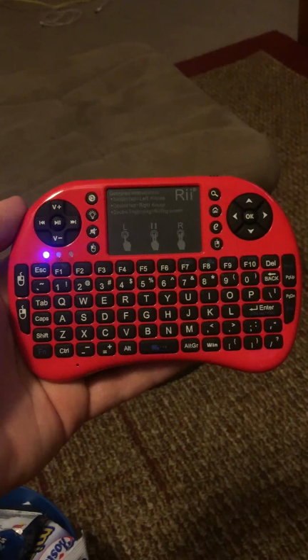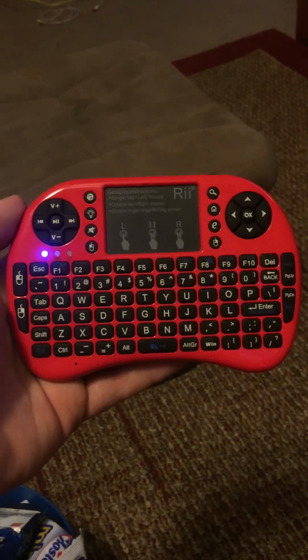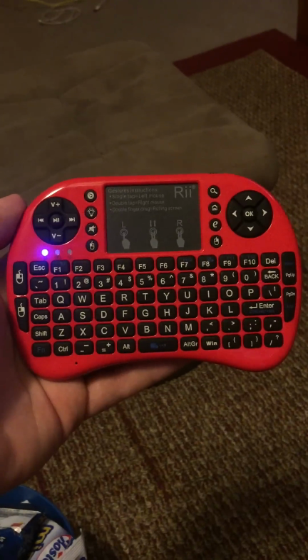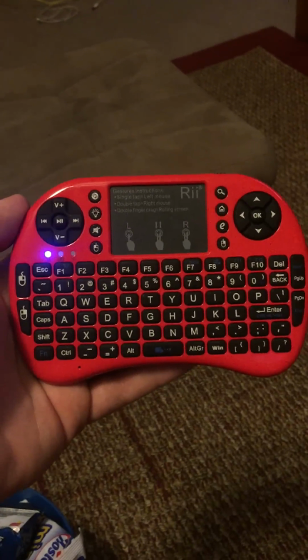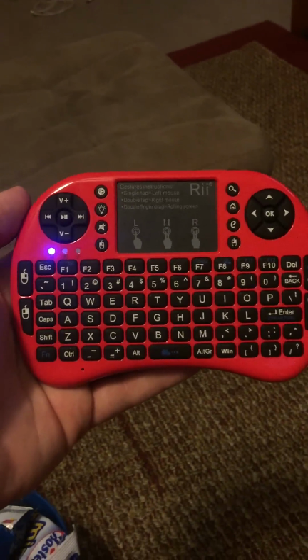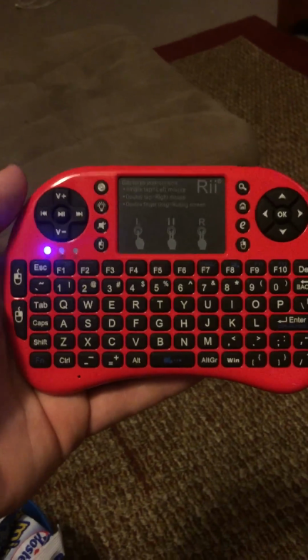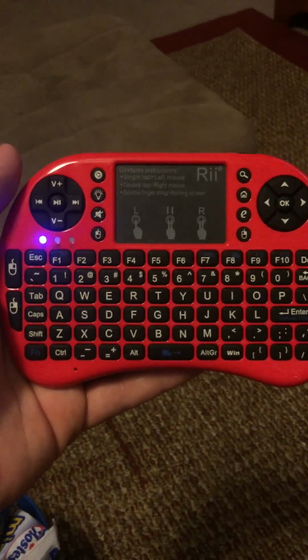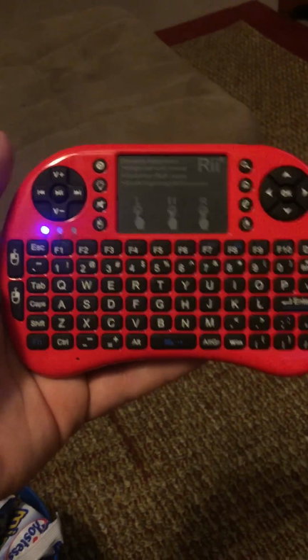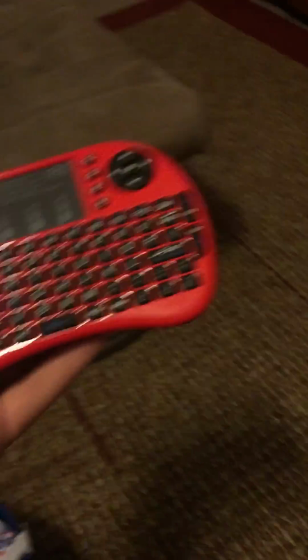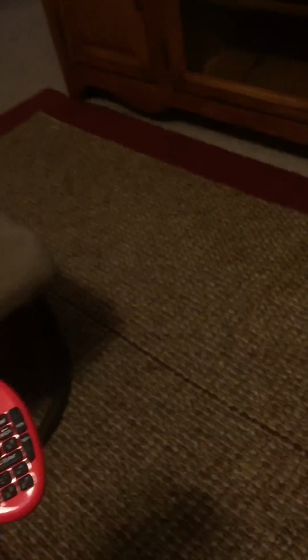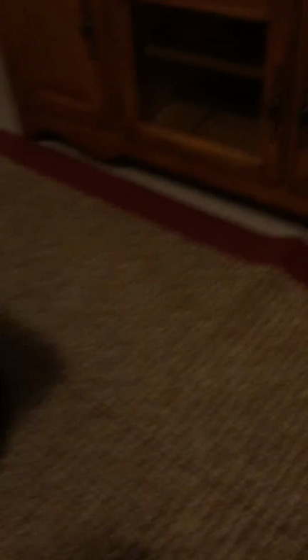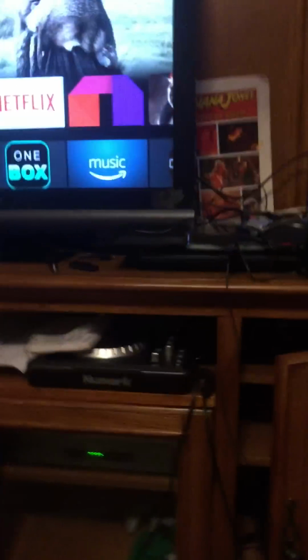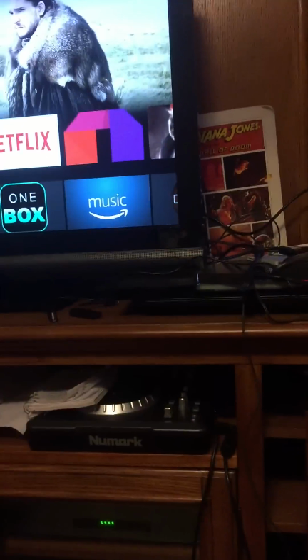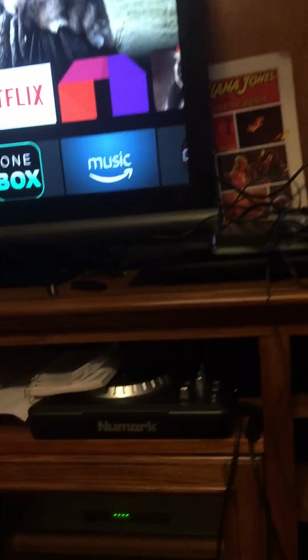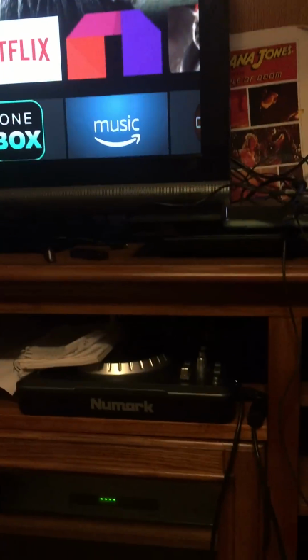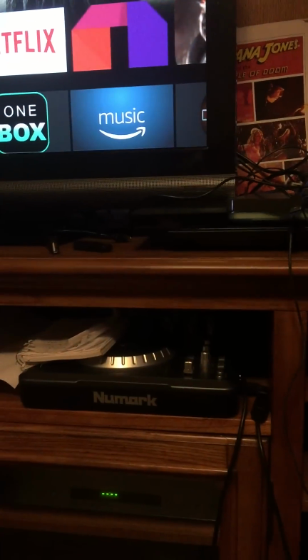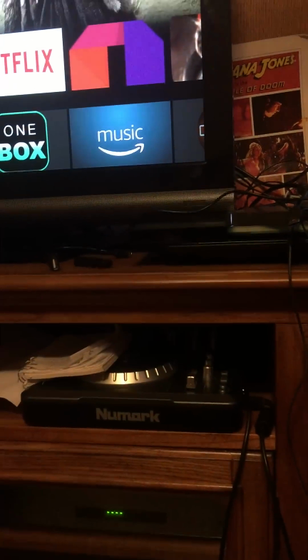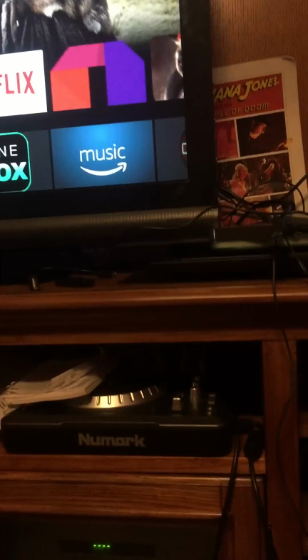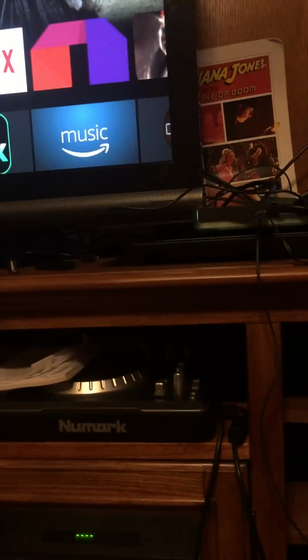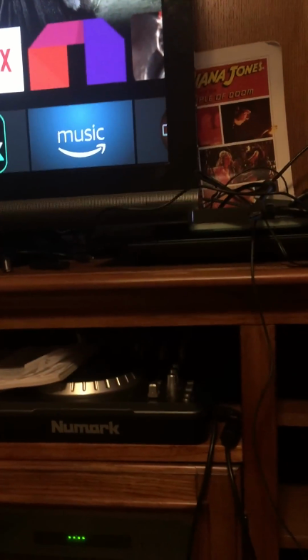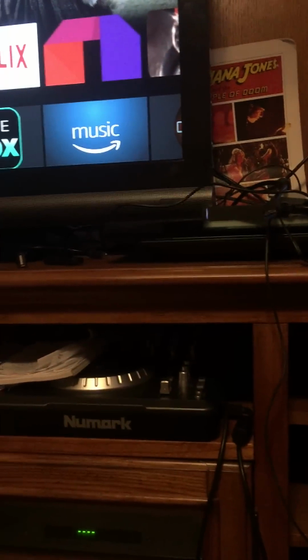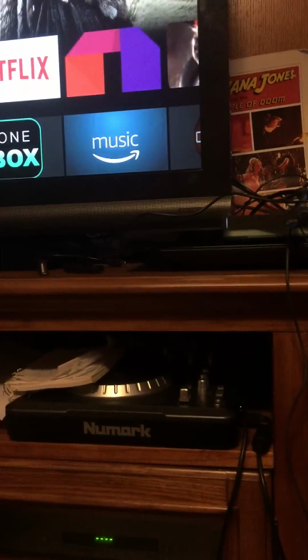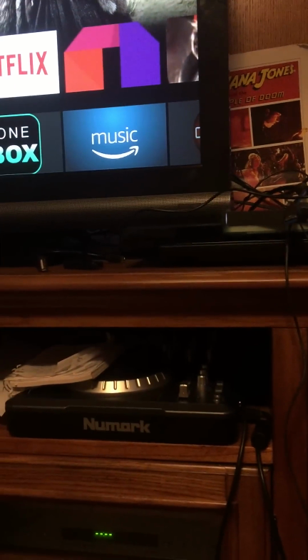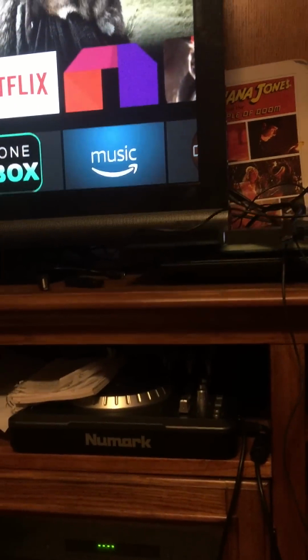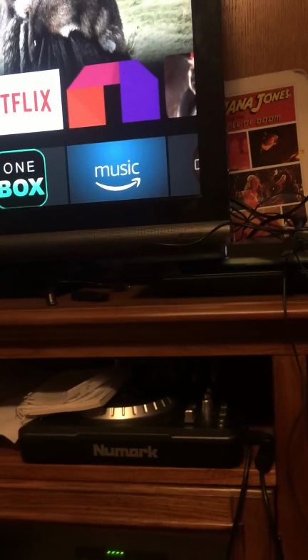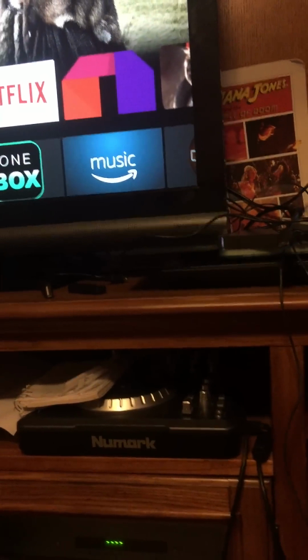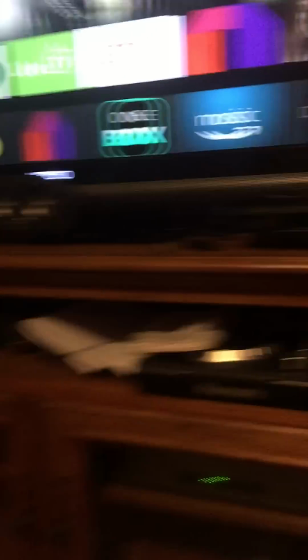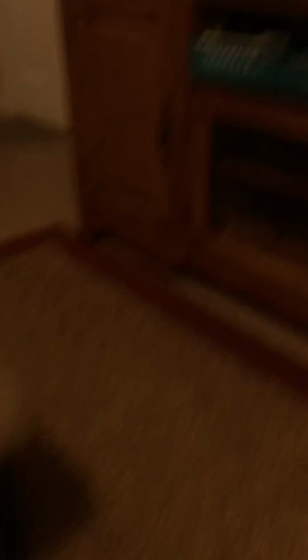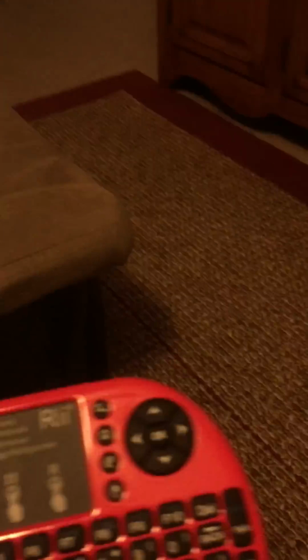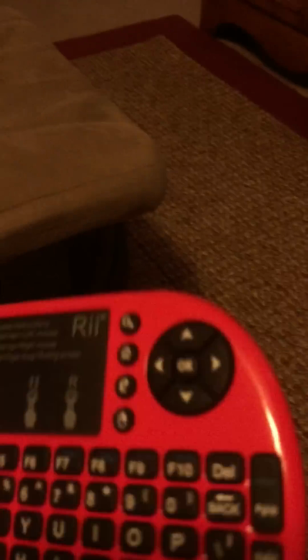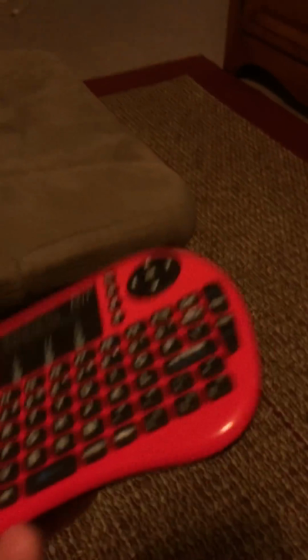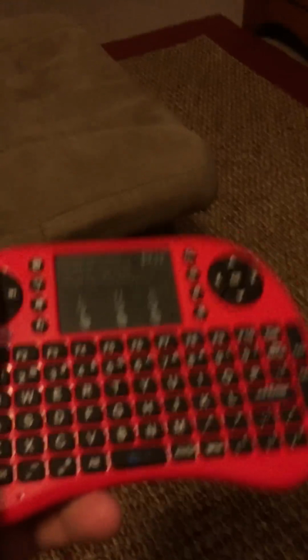All right, just got my new remote from Amazon for my Amazon Fire TV box. It's kind of hard to see because it's very dark and blends in over there. Anyways, this thing is awesome.